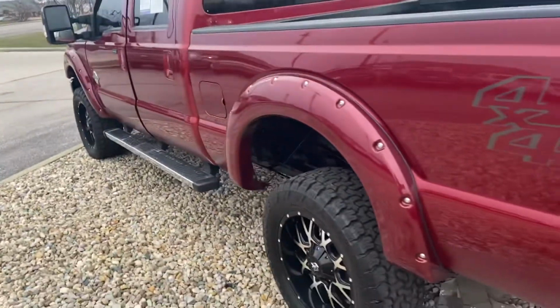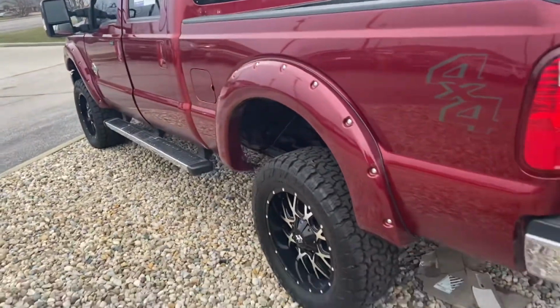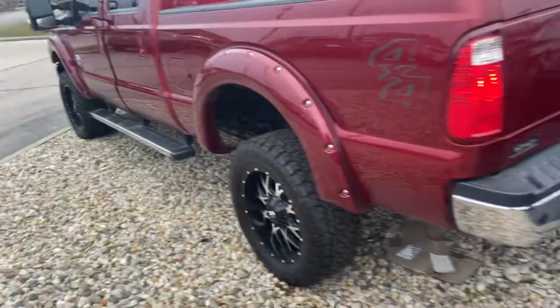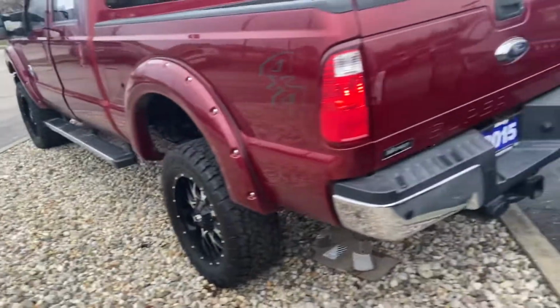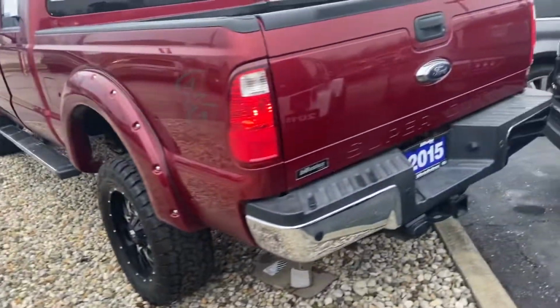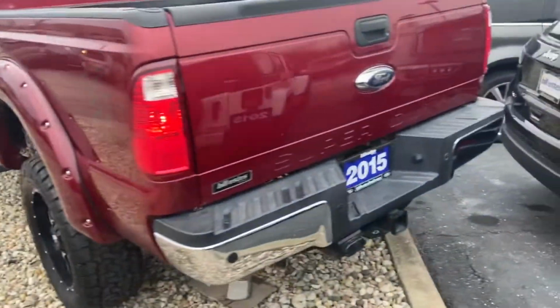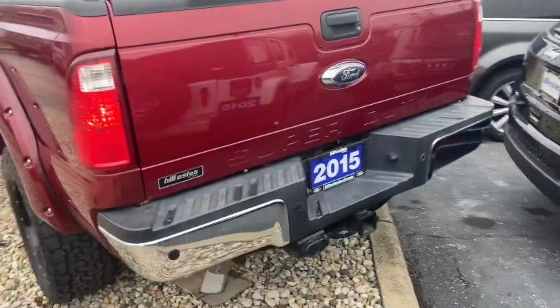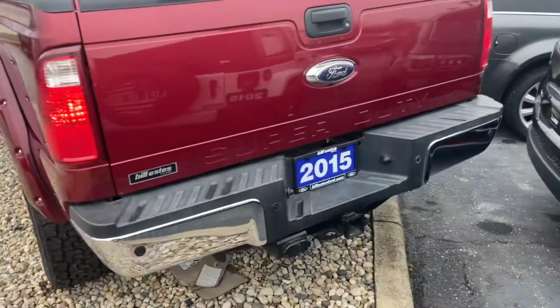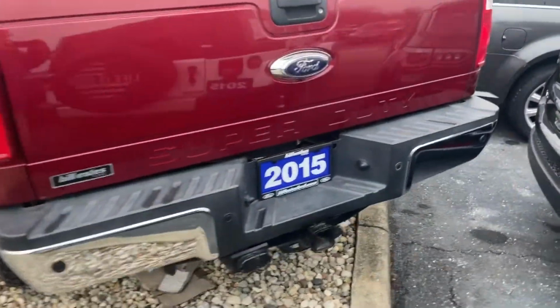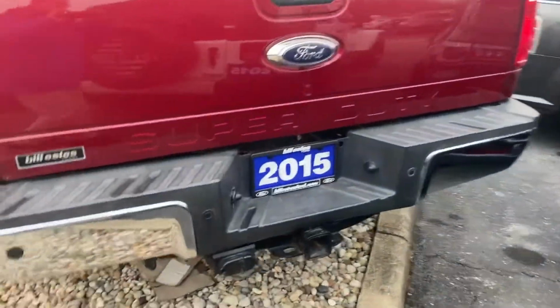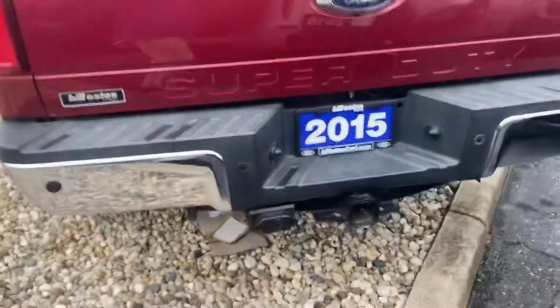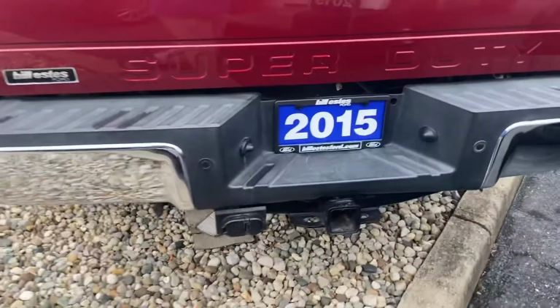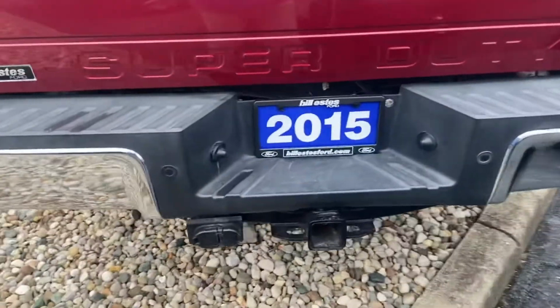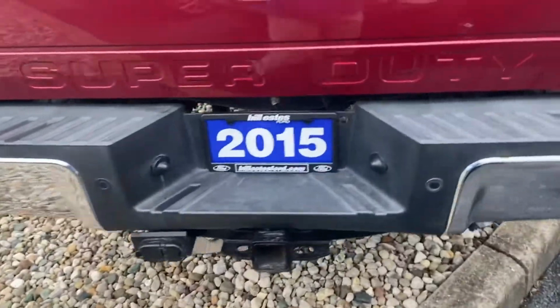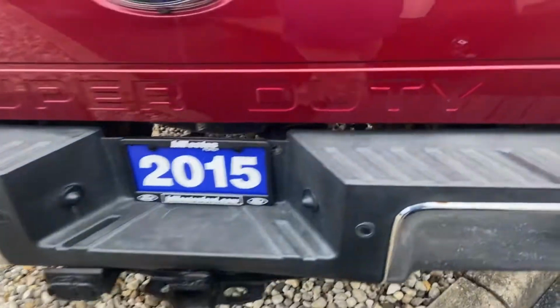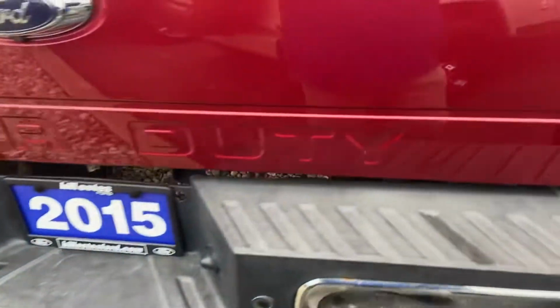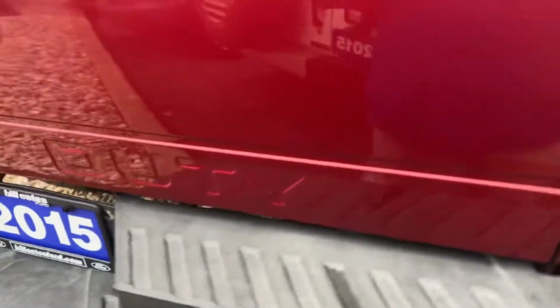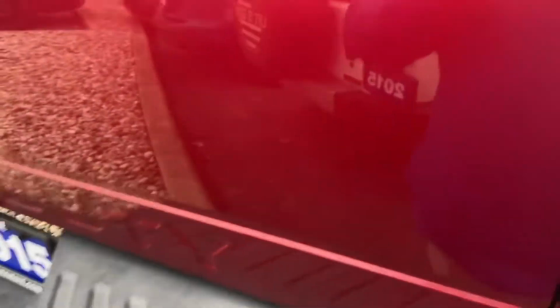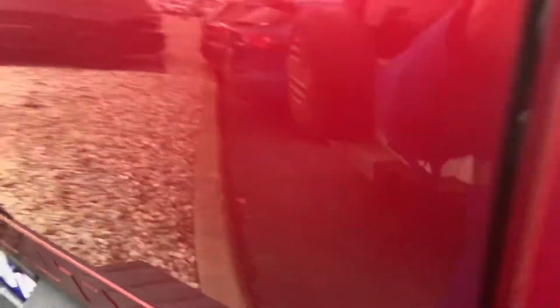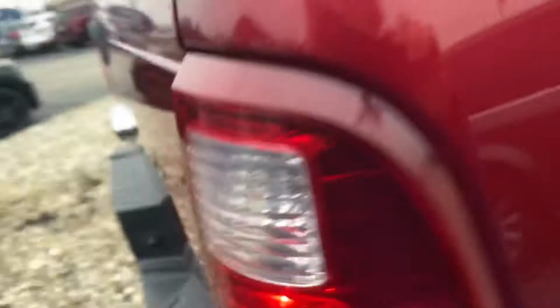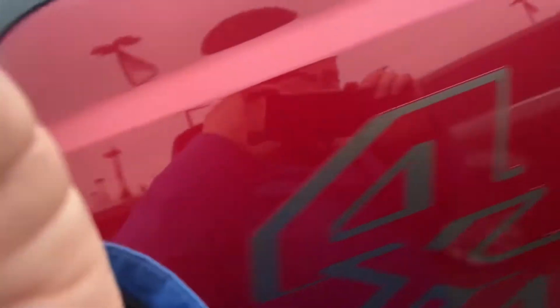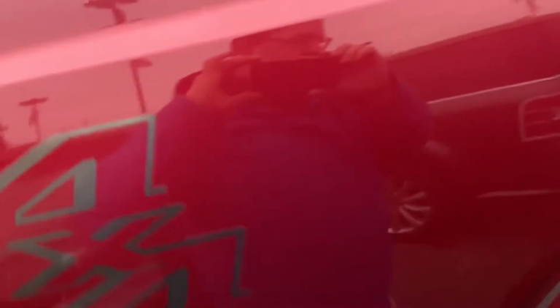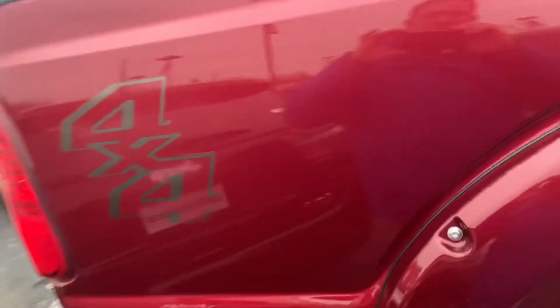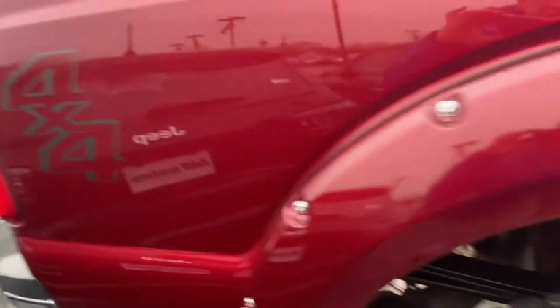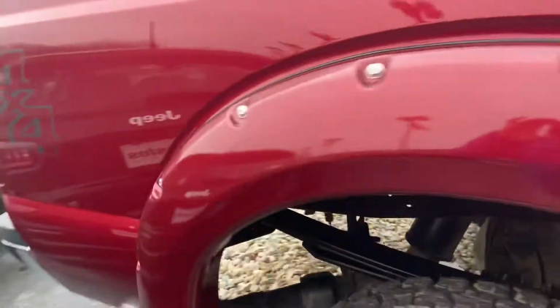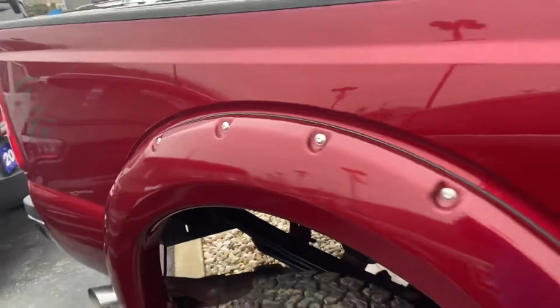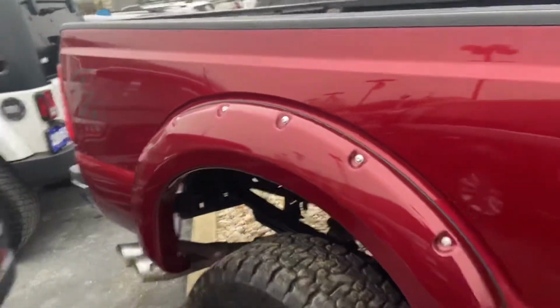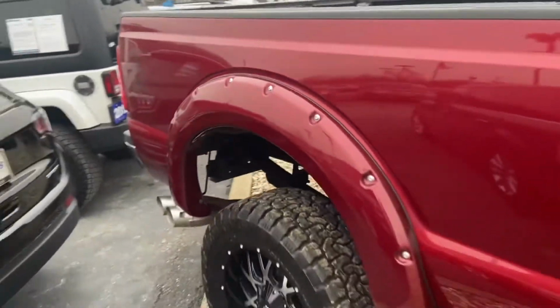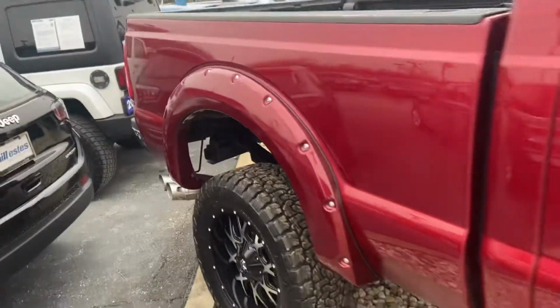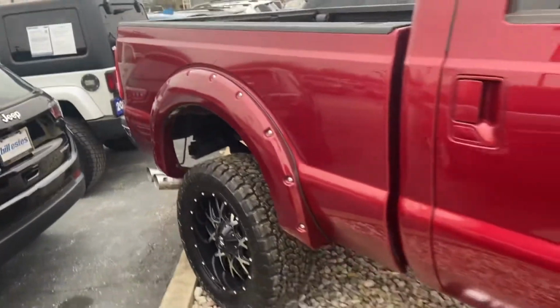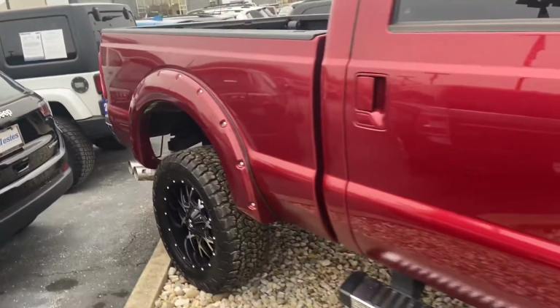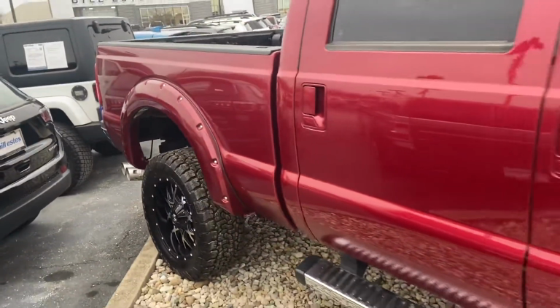You can see the aftermarket wheels on it. There is a three and a half inch receiver with a two and a half inch adapter in it. You can also see the sensors on the back to let you know how close you are to something behind you.